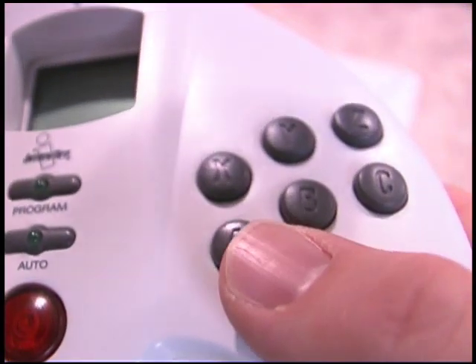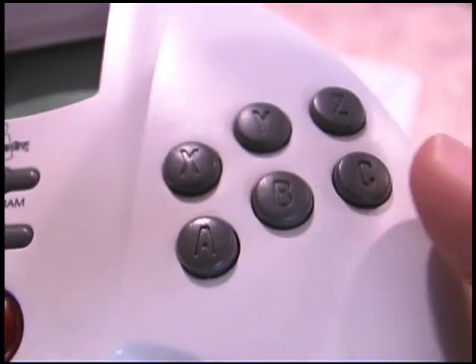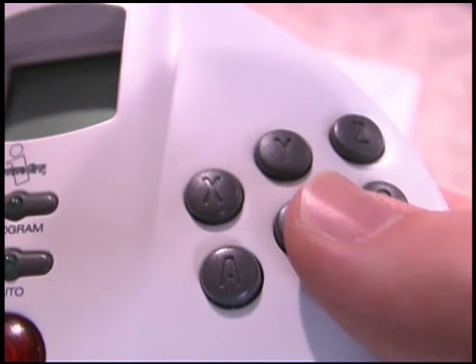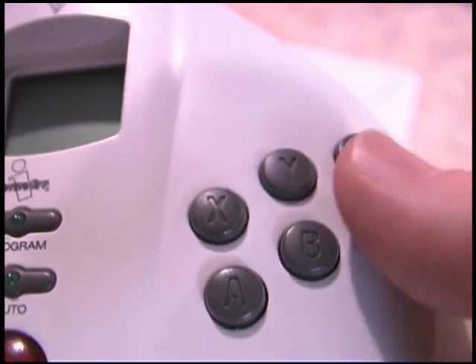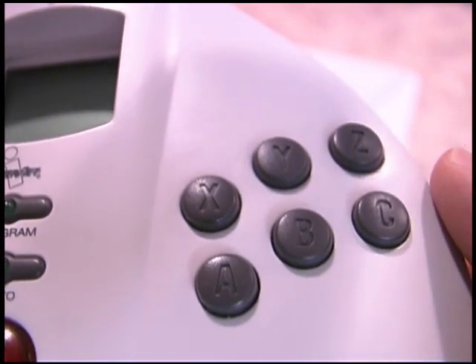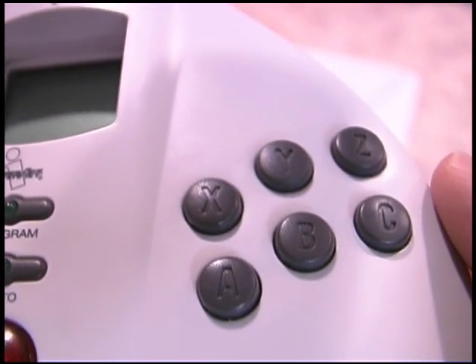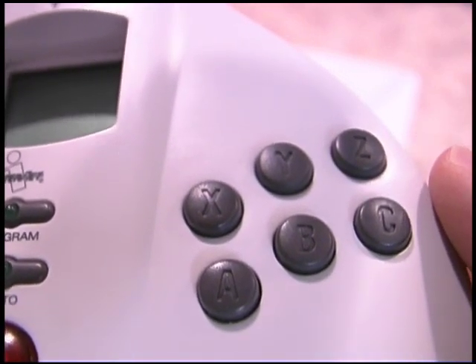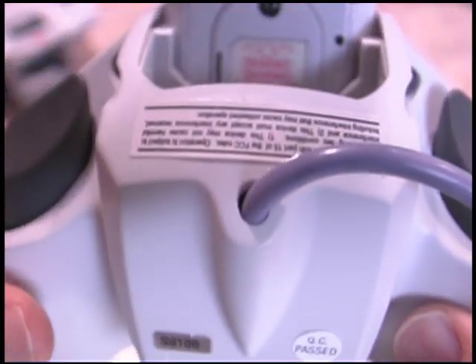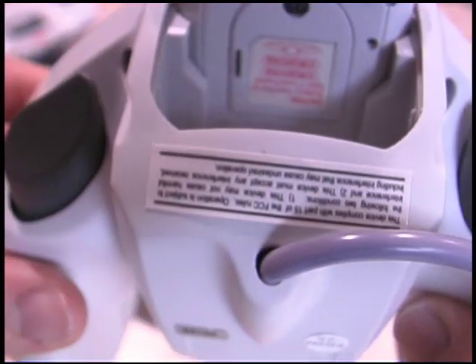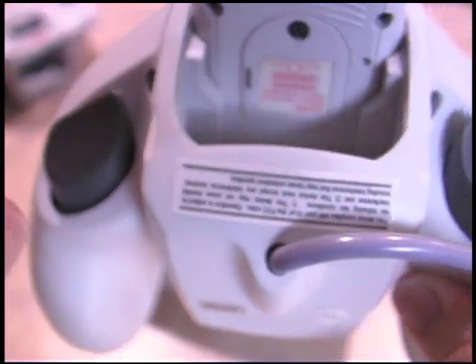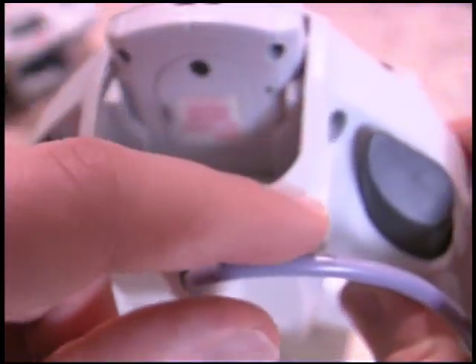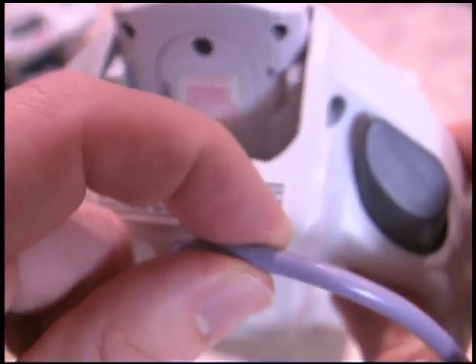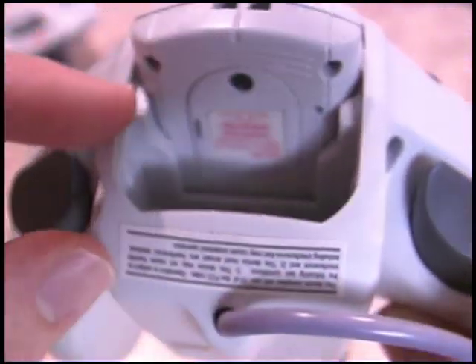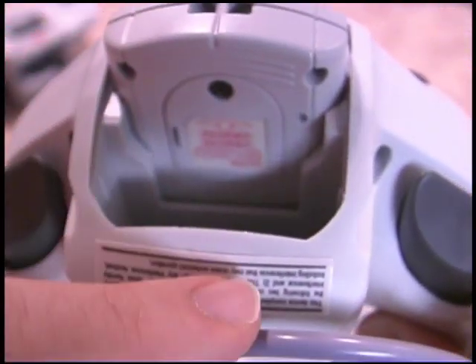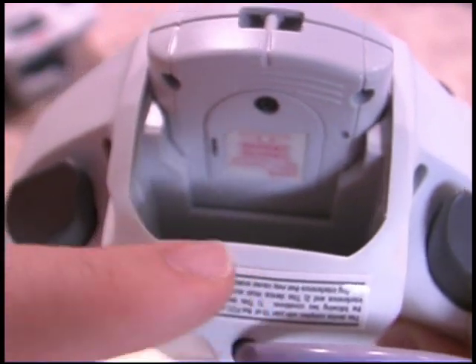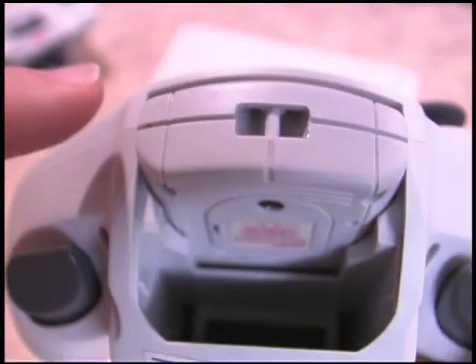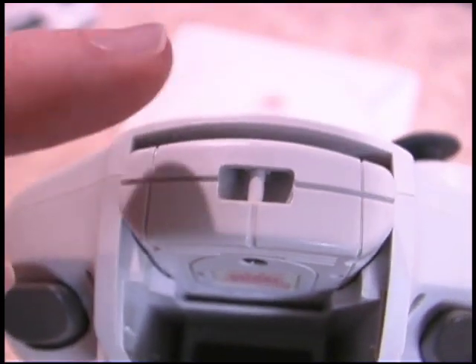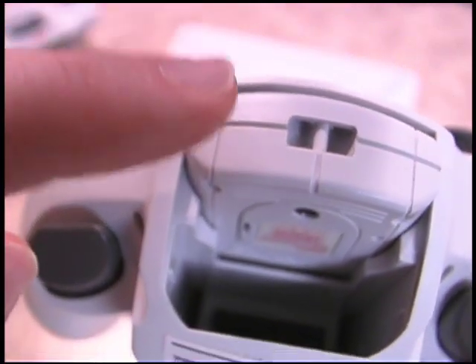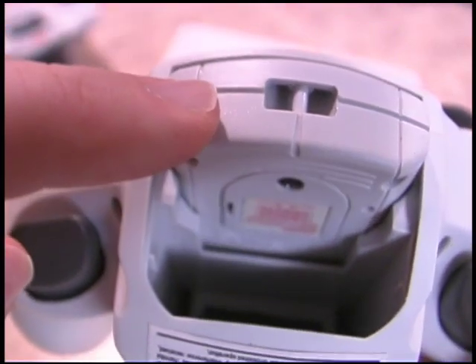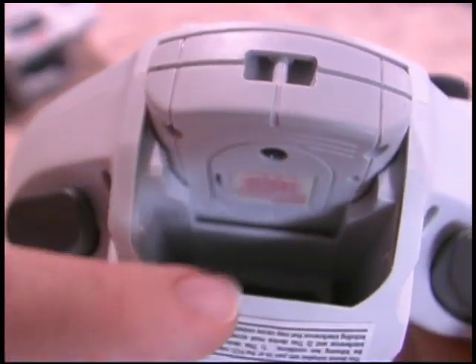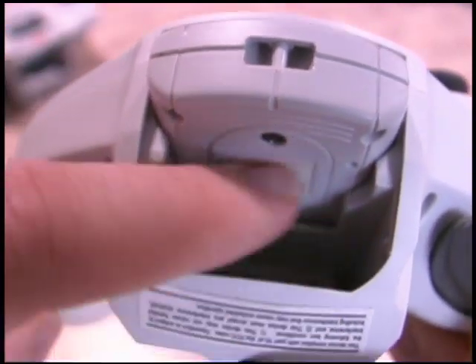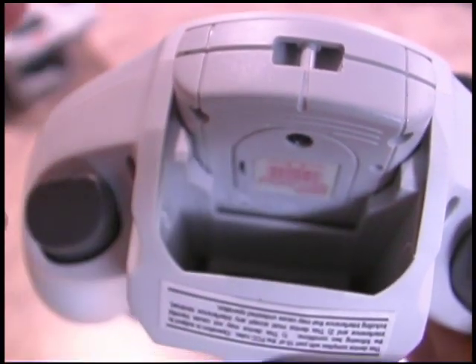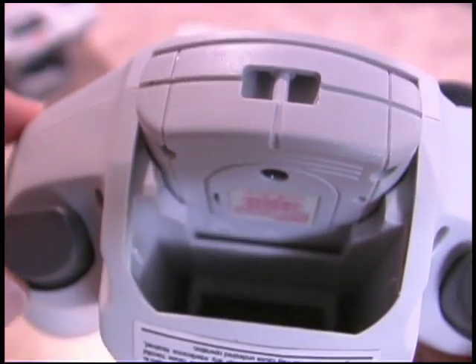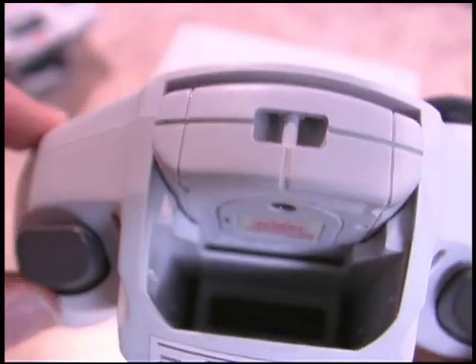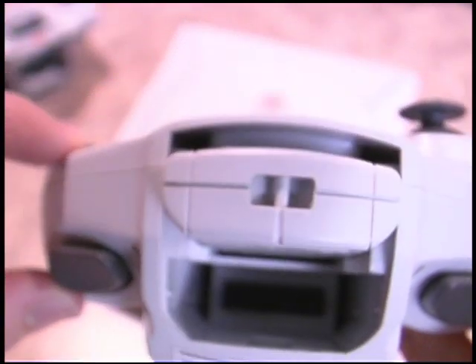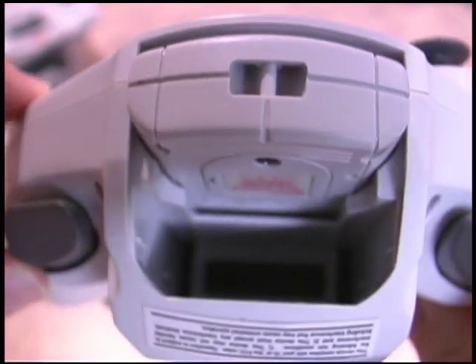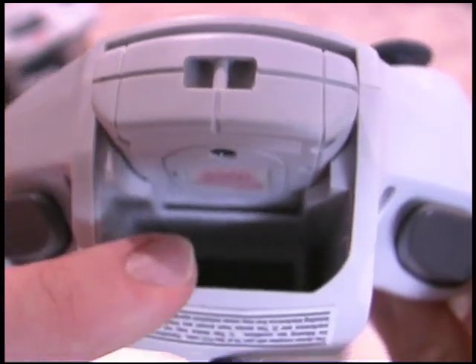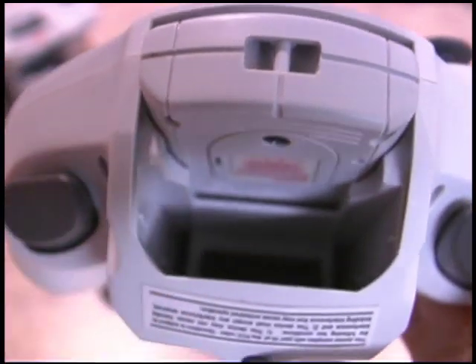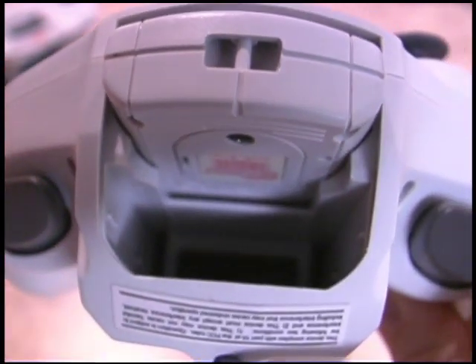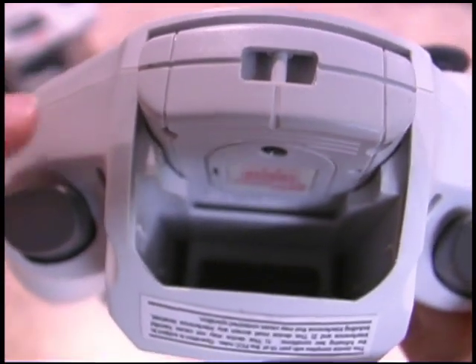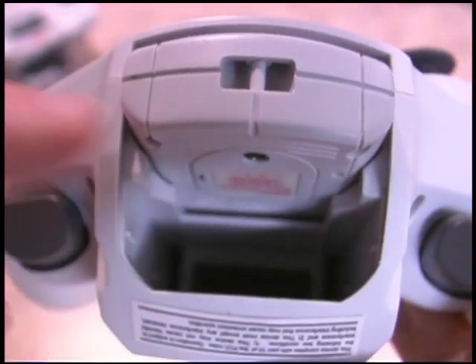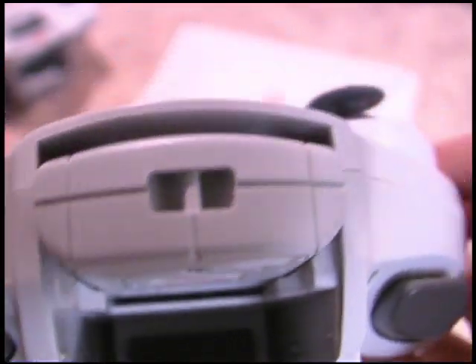It has a traditional six-button fighting game layout. On the underside, you can see the wire comes out here, and they give you a lot of wire and a spot for your VMU card and a rumble pack if you choose to put one in there. It's like Docking Bay 94 in that thing.